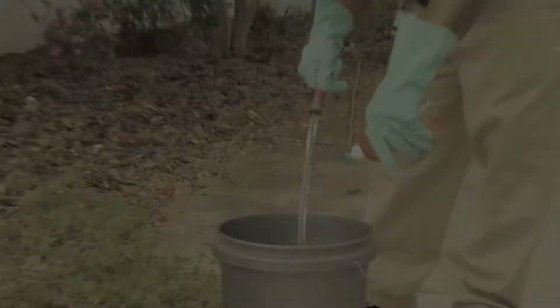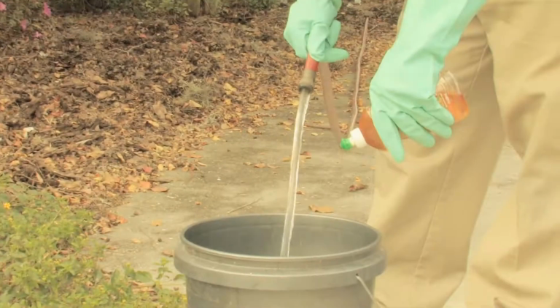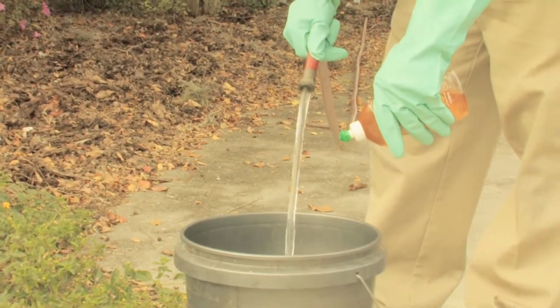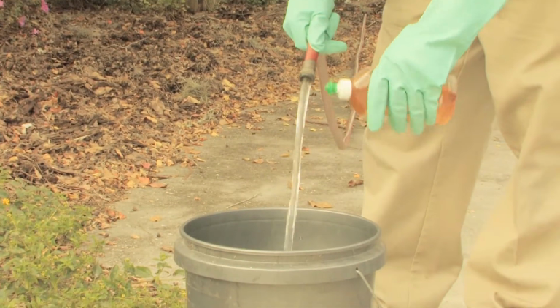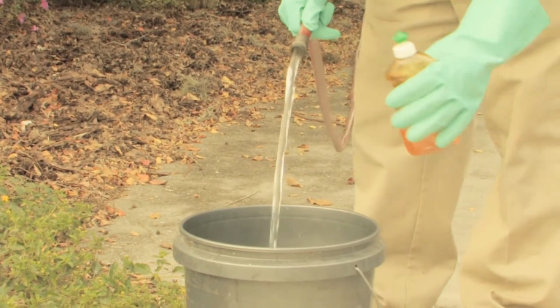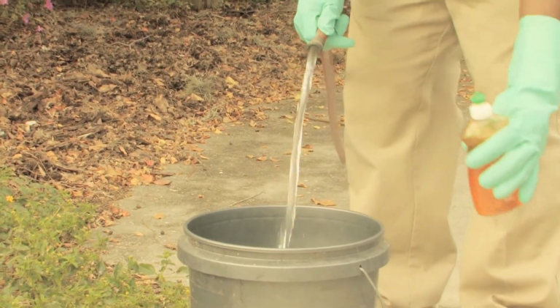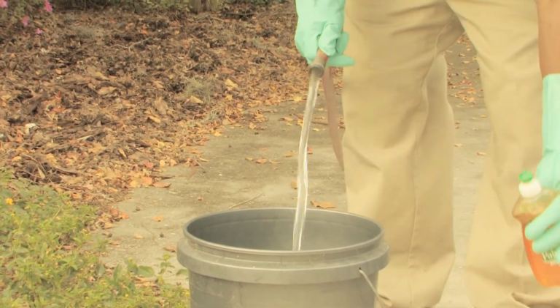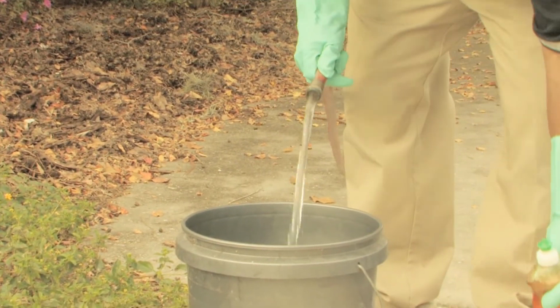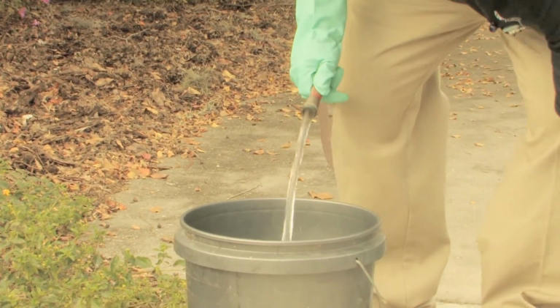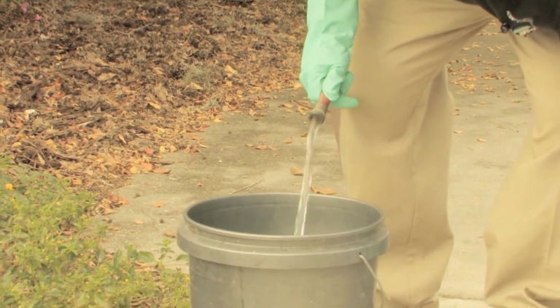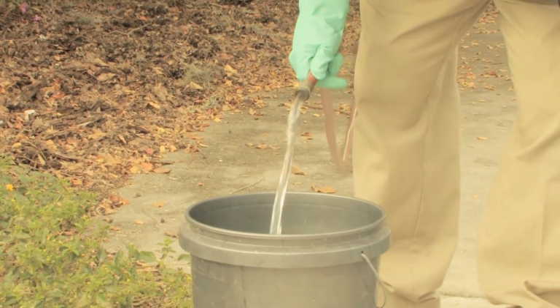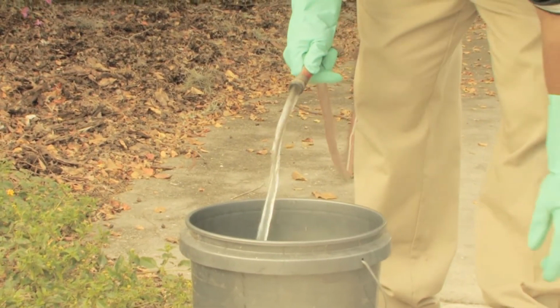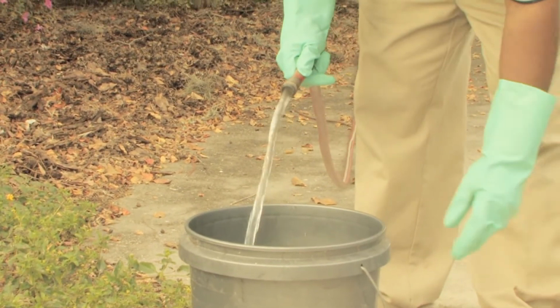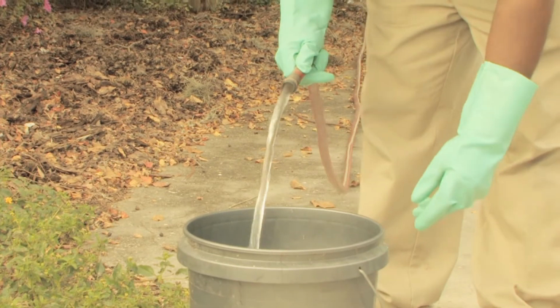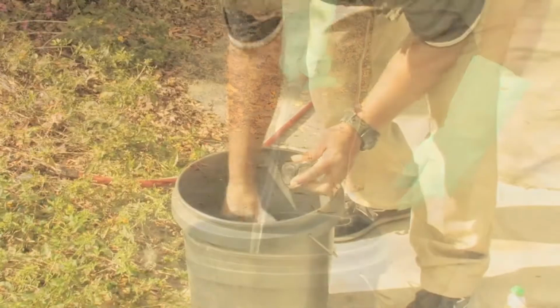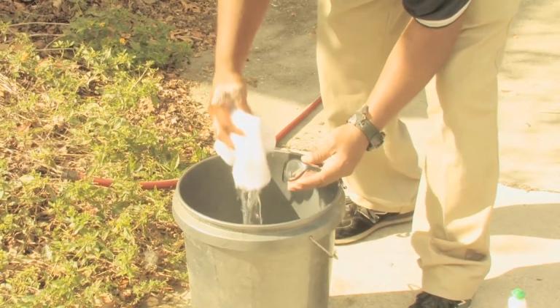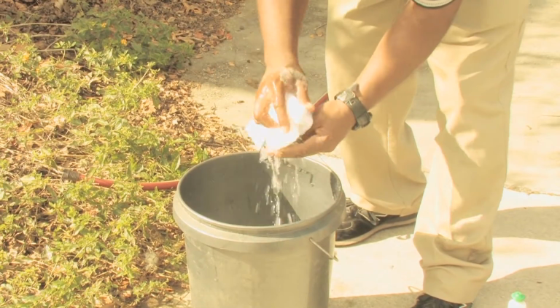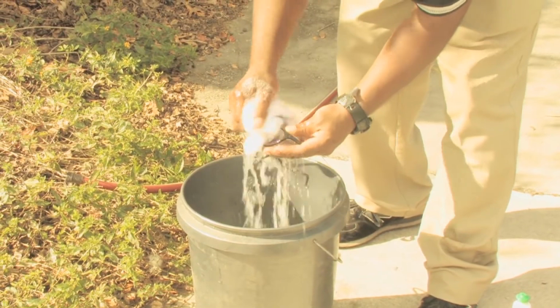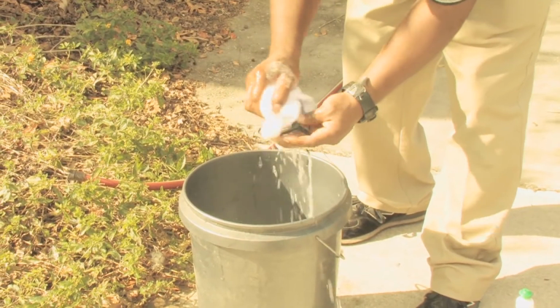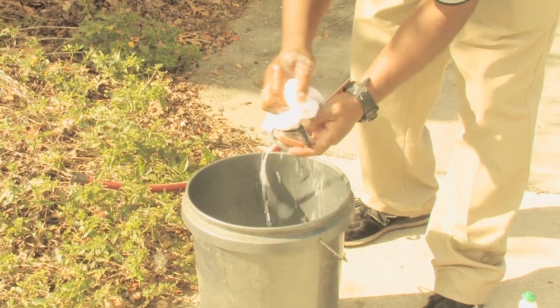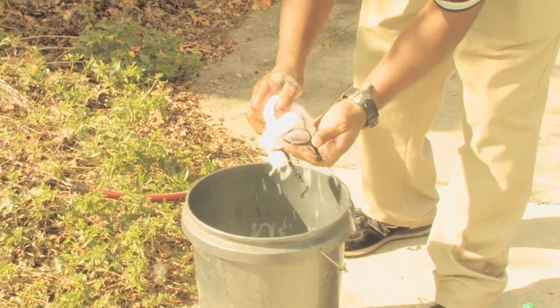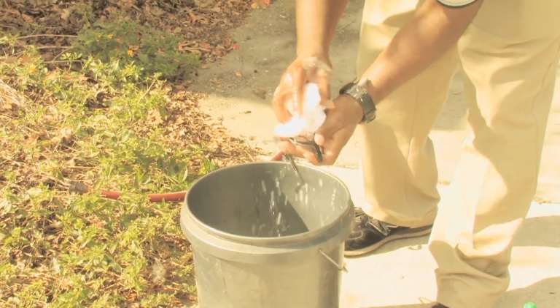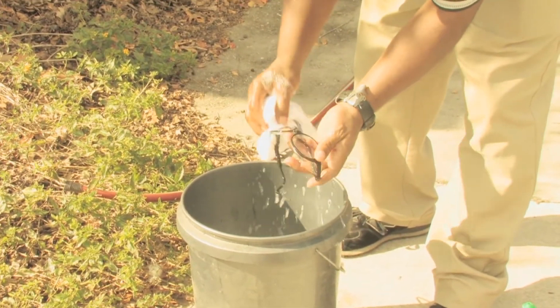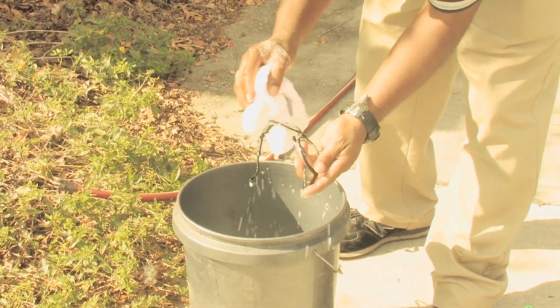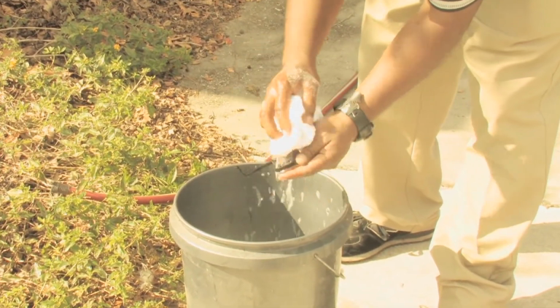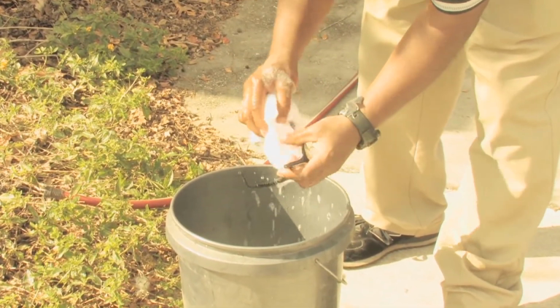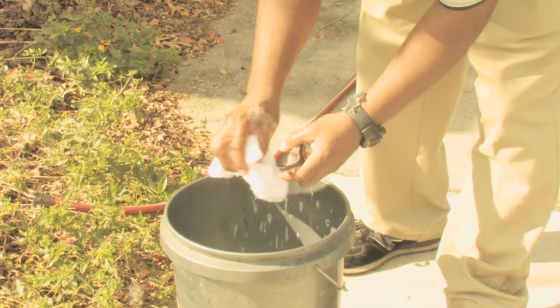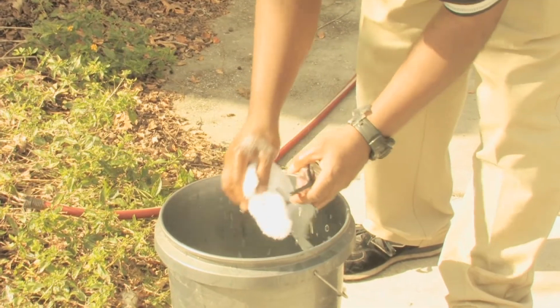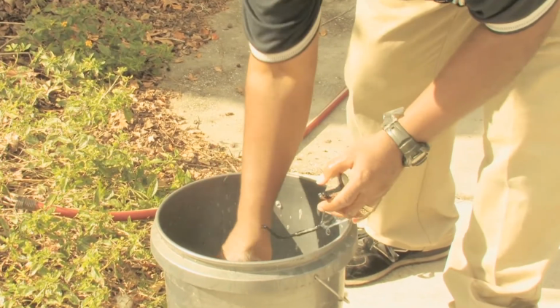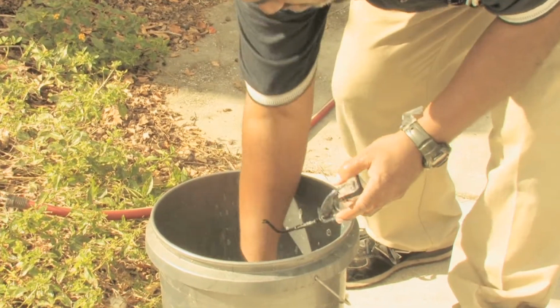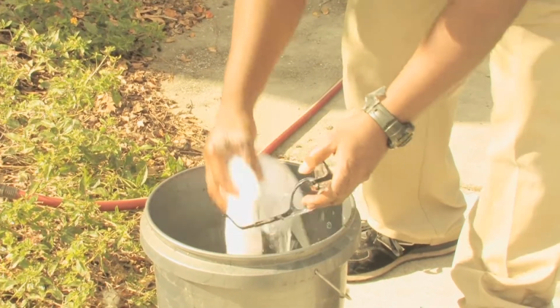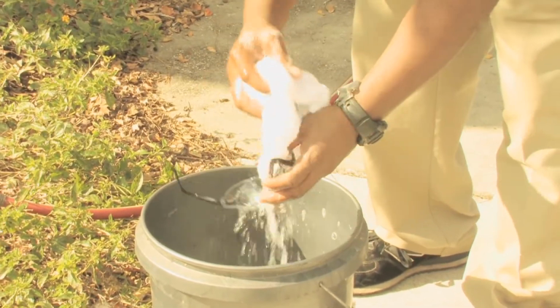When you get ready to clean your PPE, it's helpful to have a container that you can mix up some soapy water. A bucket or some kind of plastic container would do just fine. Mix up your soapy water and use a clean rag to clean off your equipment.